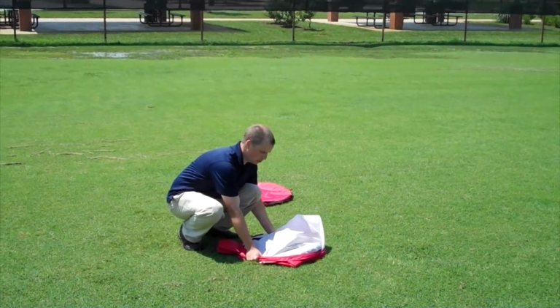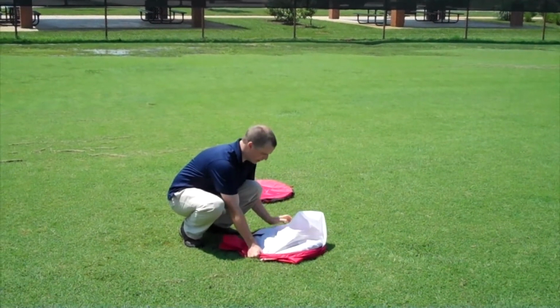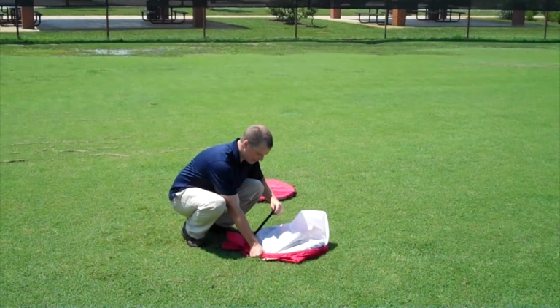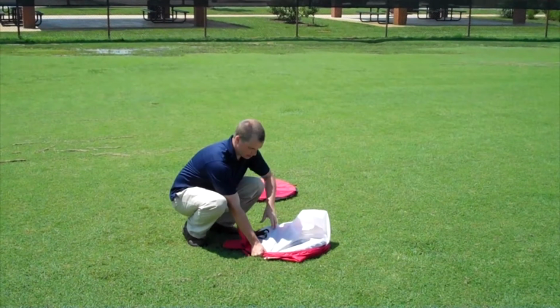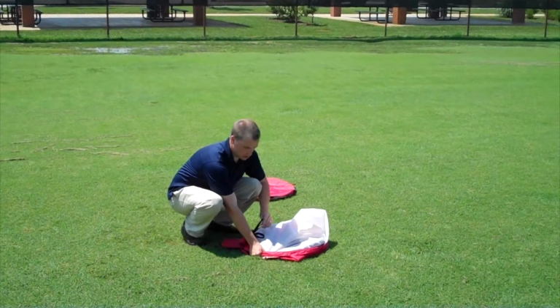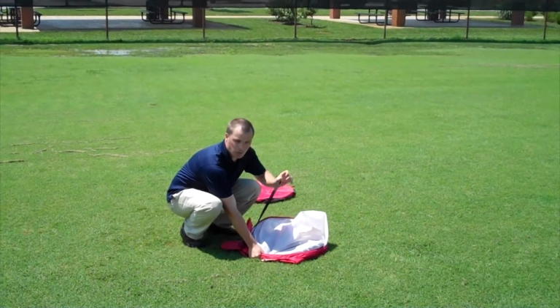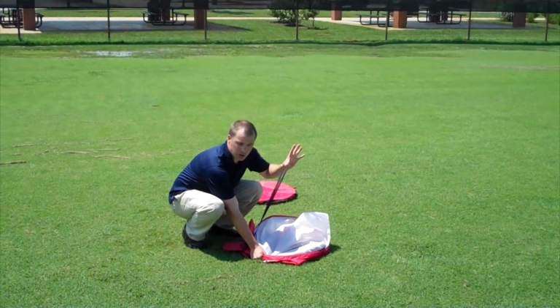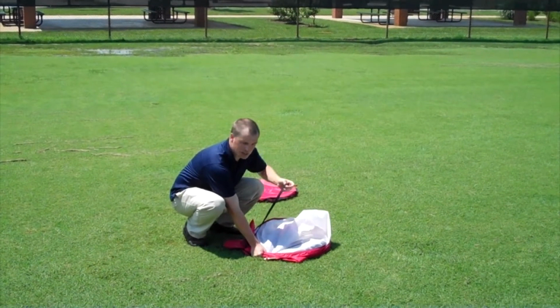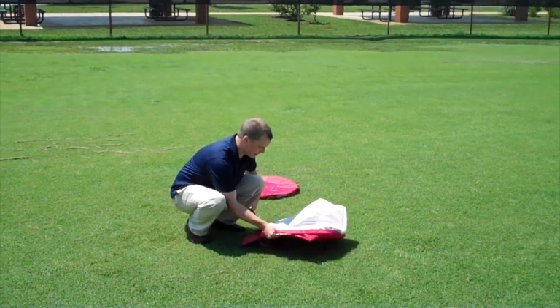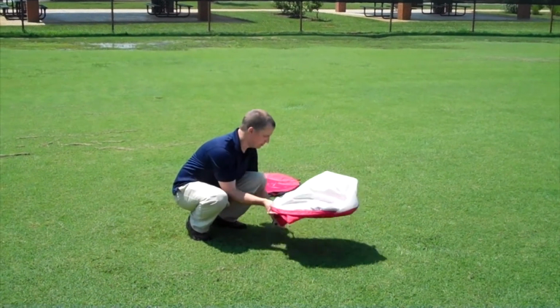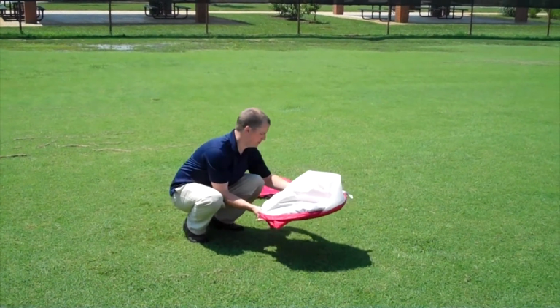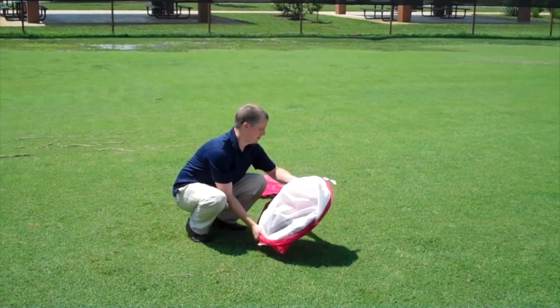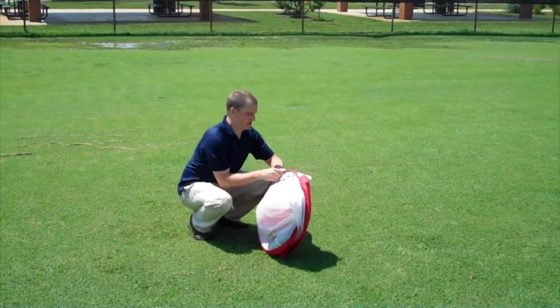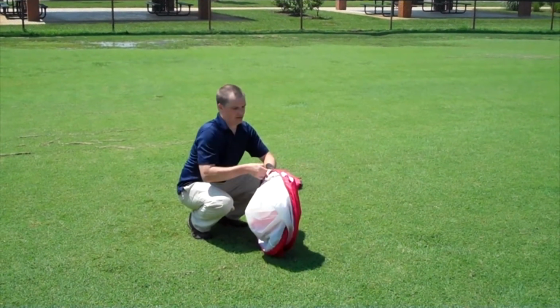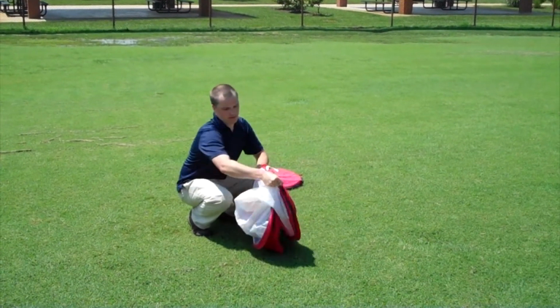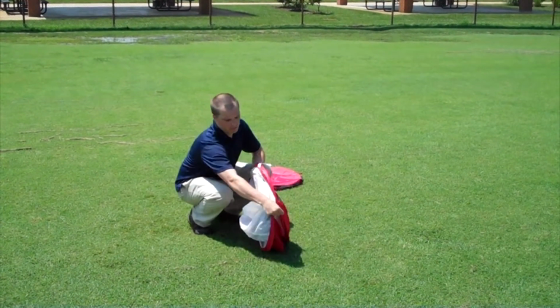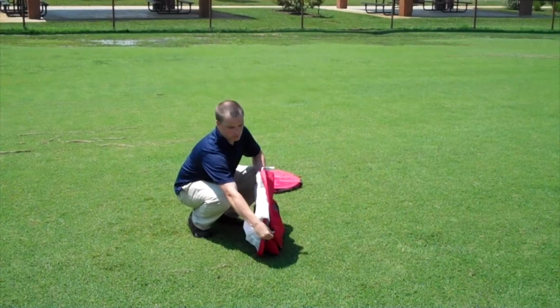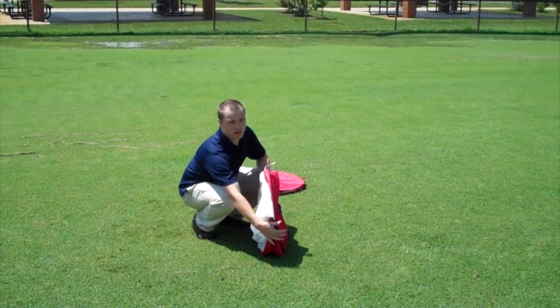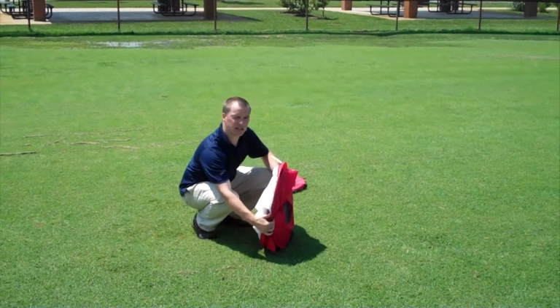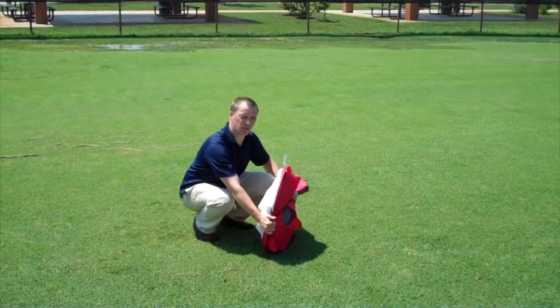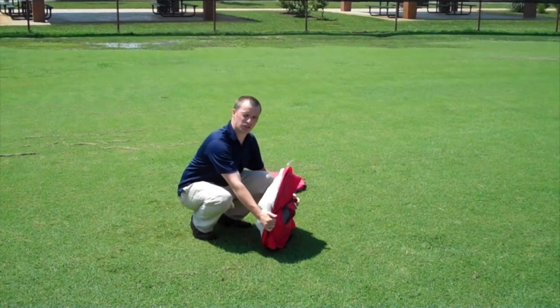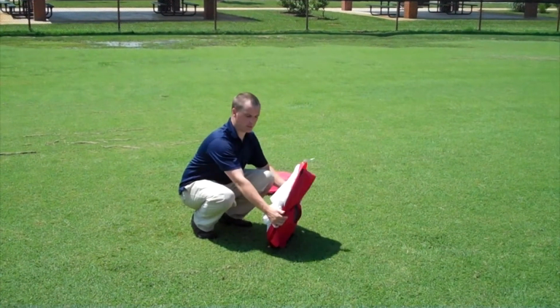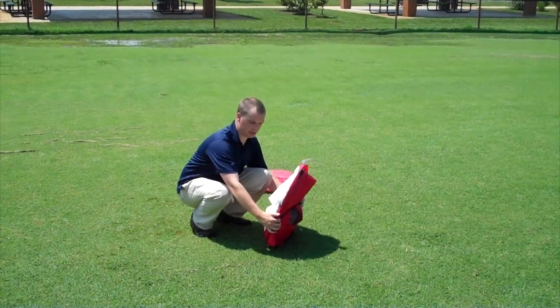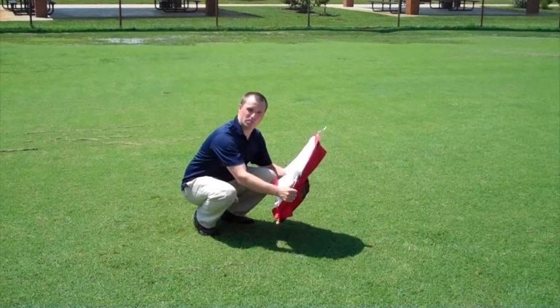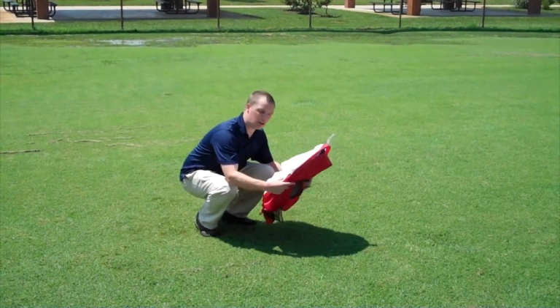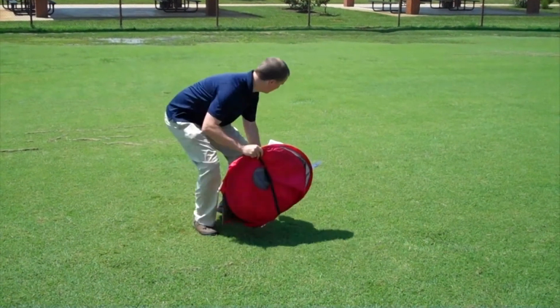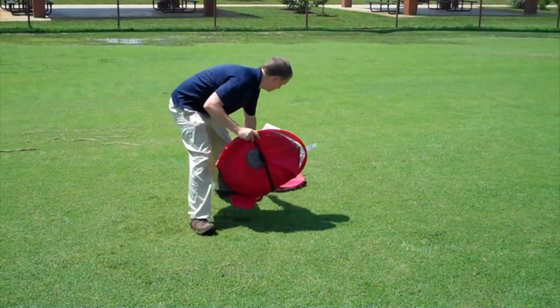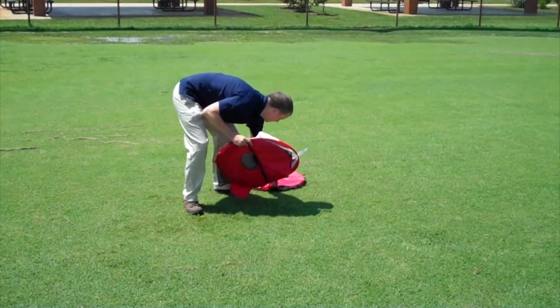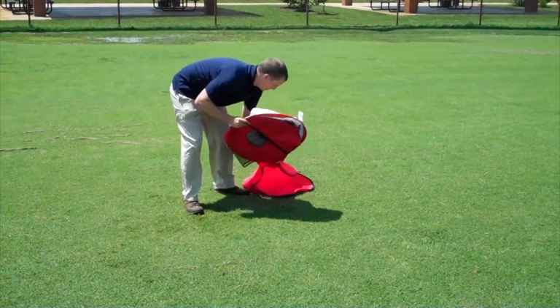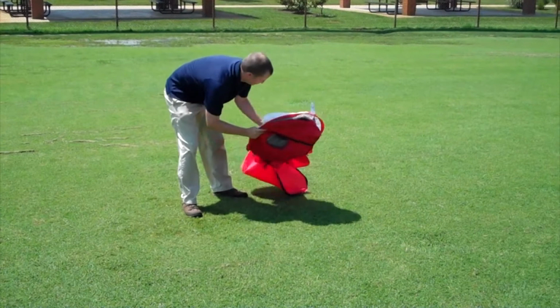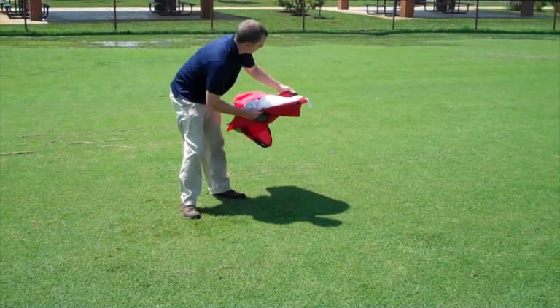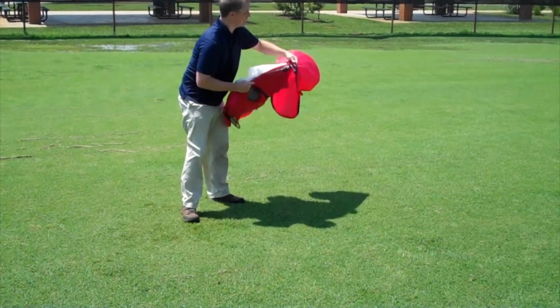Once you've got it like that, hopefully your strap is on the outside. If it's not, don't worry about it — it'll still fit in the bag. But put that around there and slide it back in.